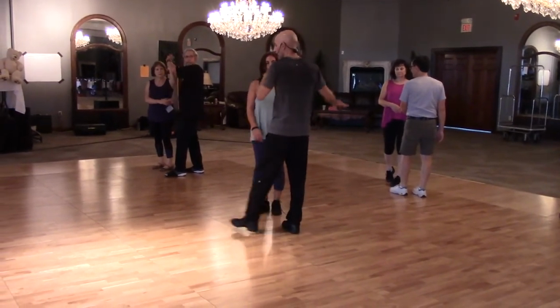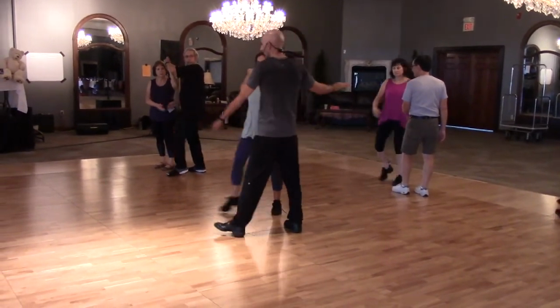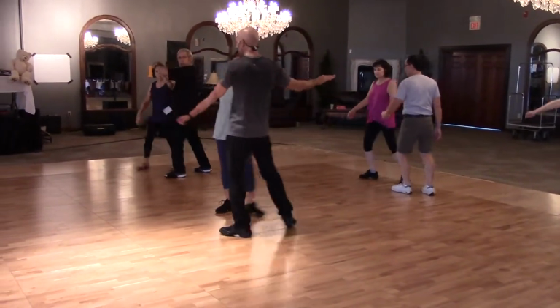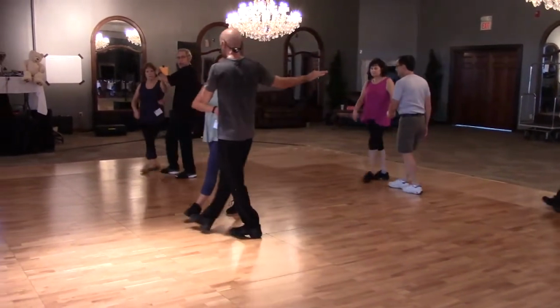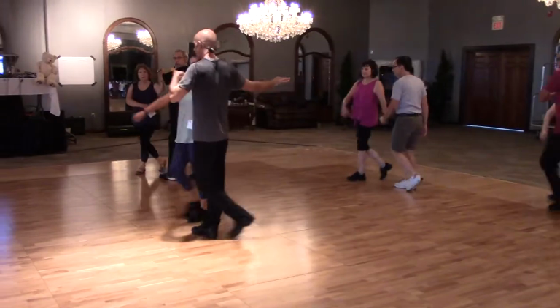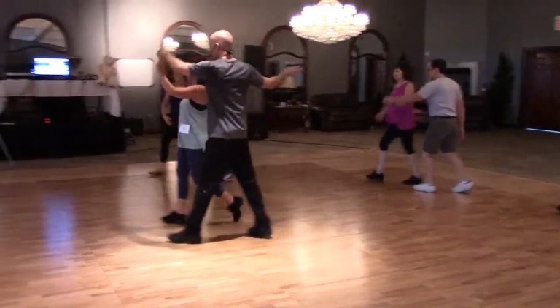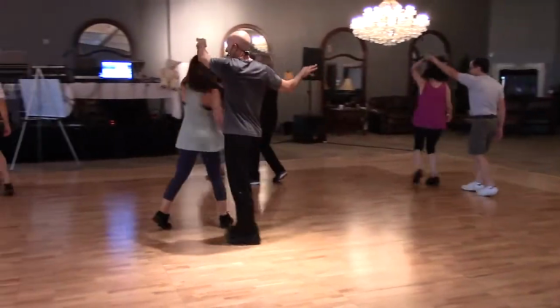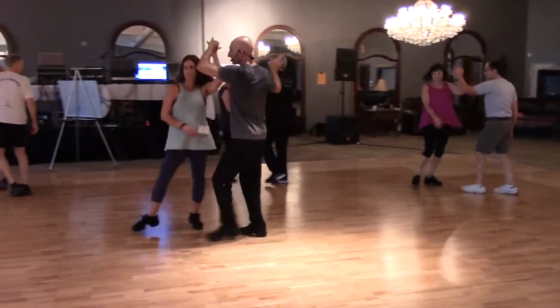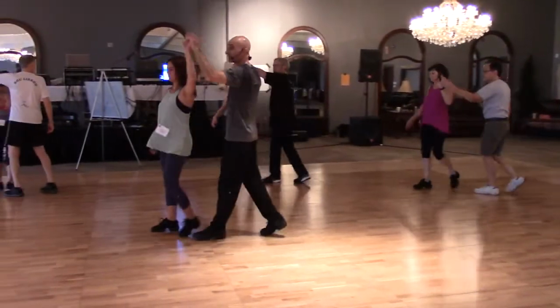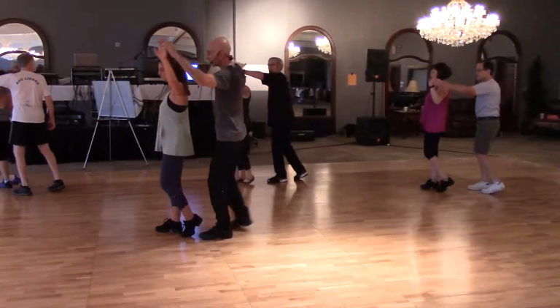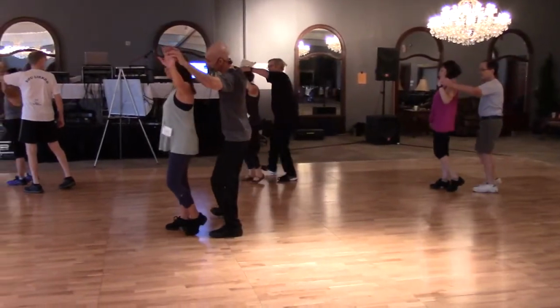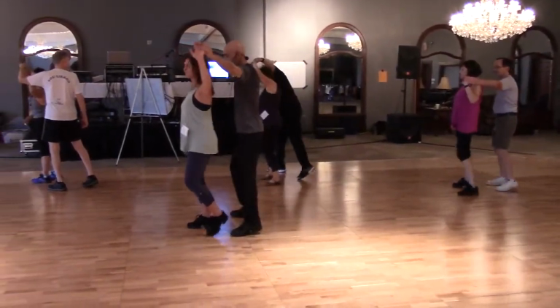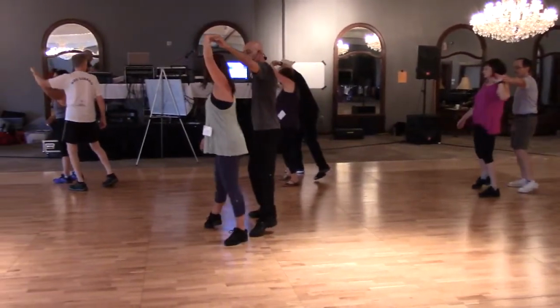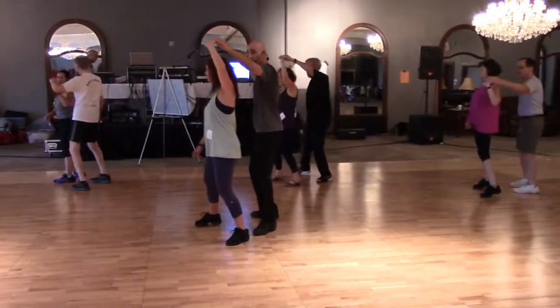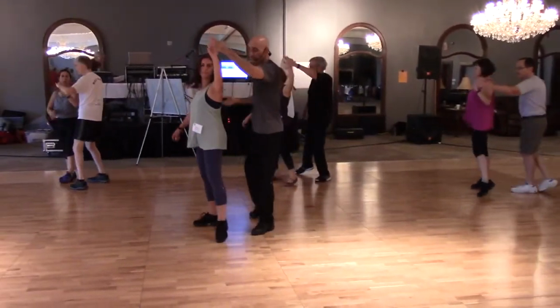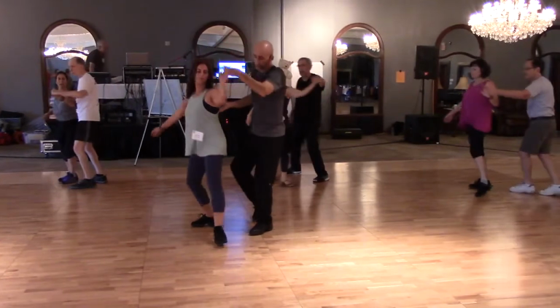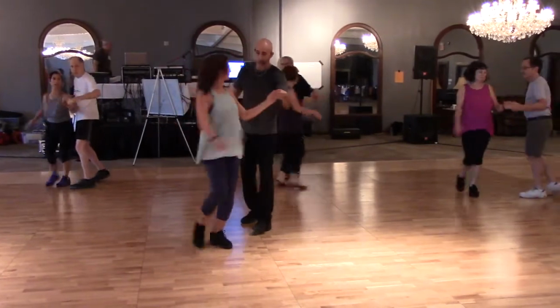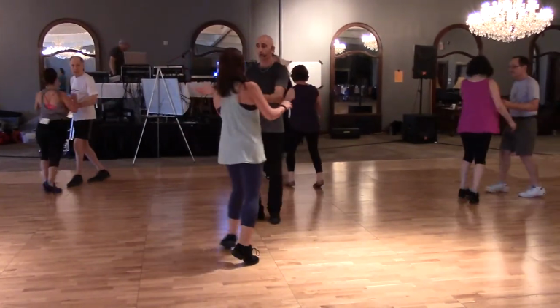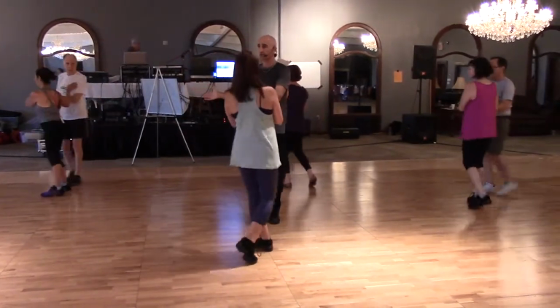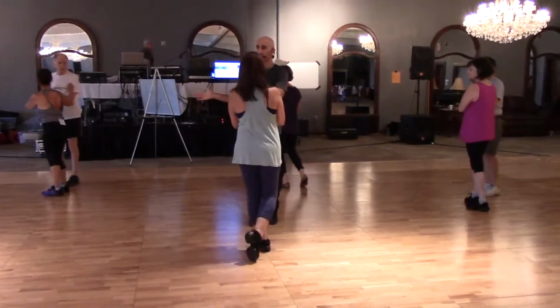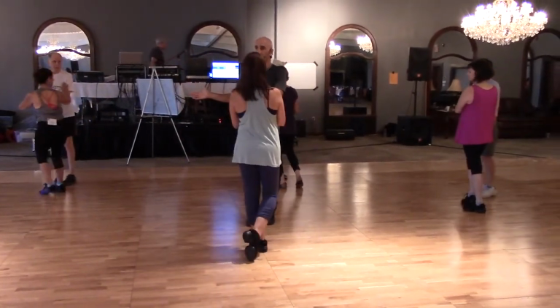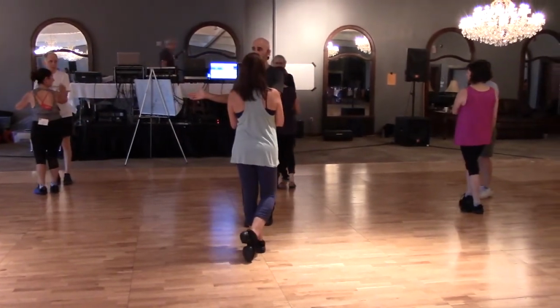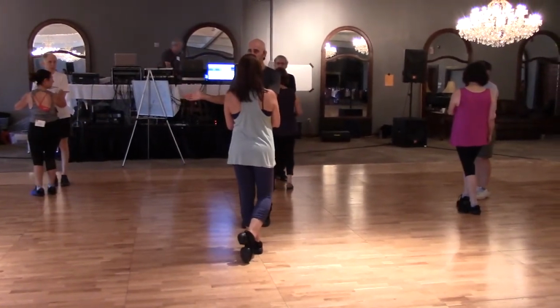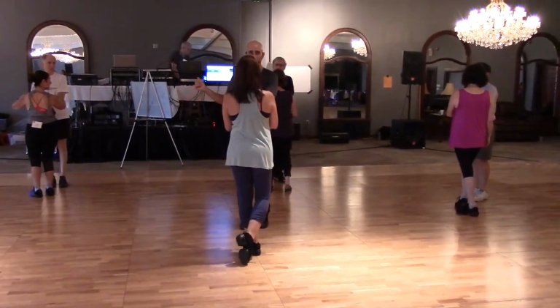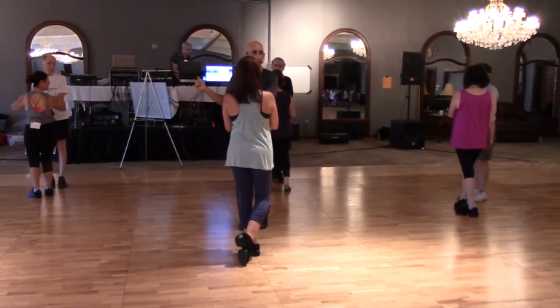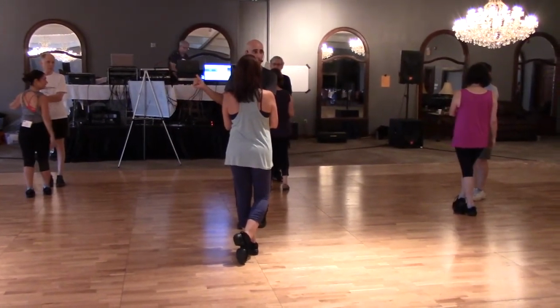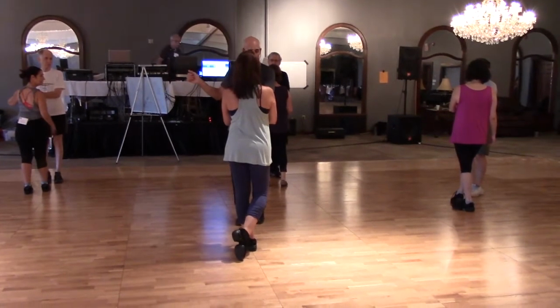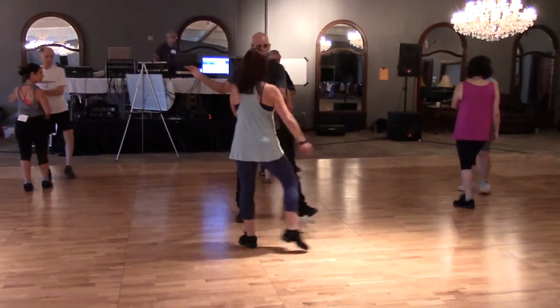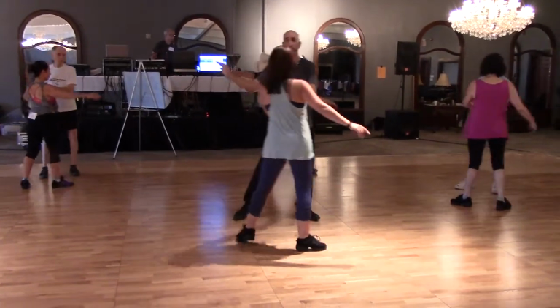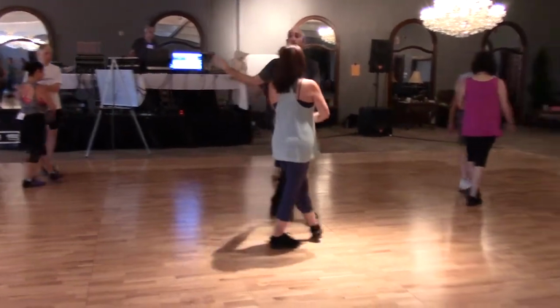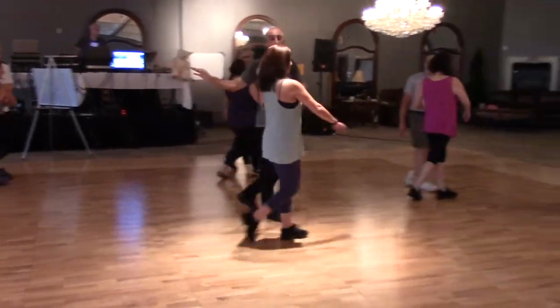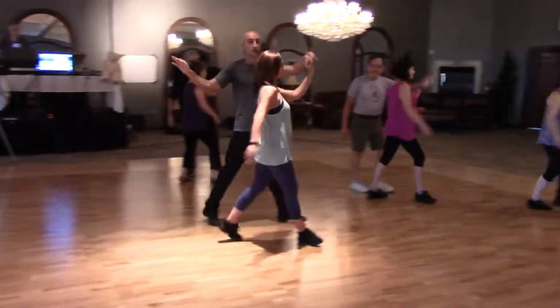Open, cross, turn and stay behind the lady. Sway, sway. Ladies walk 3 steps left and facing each other. The other direction, same thing. Open, cross, turn.